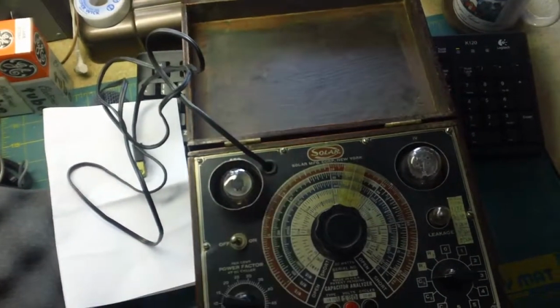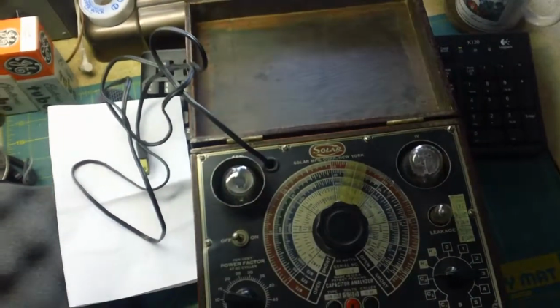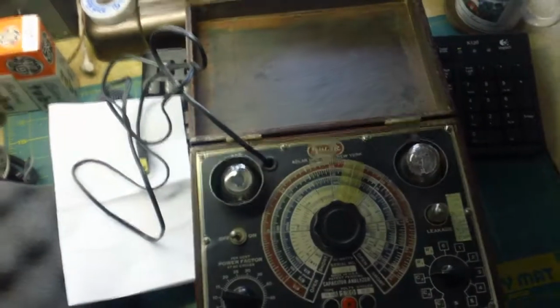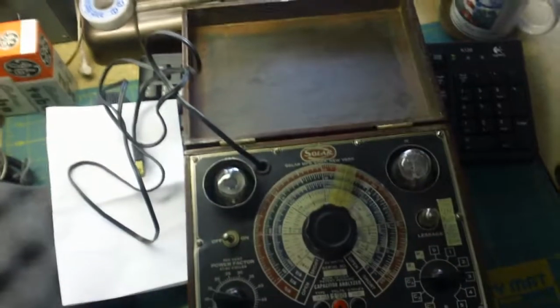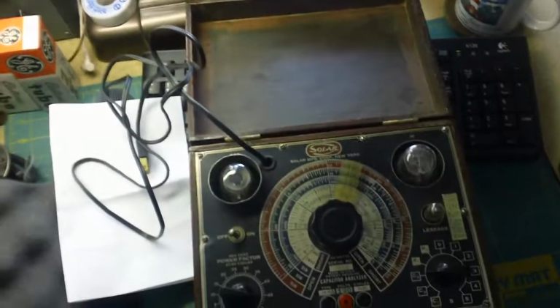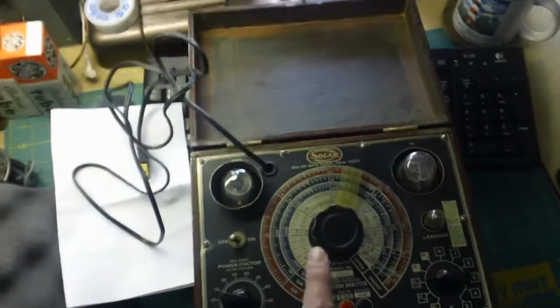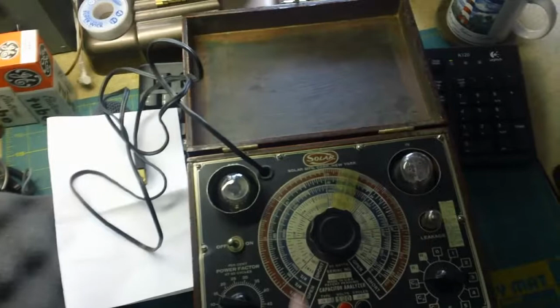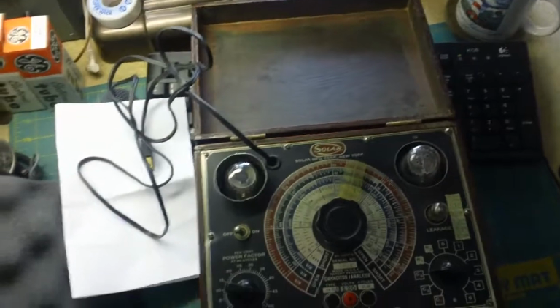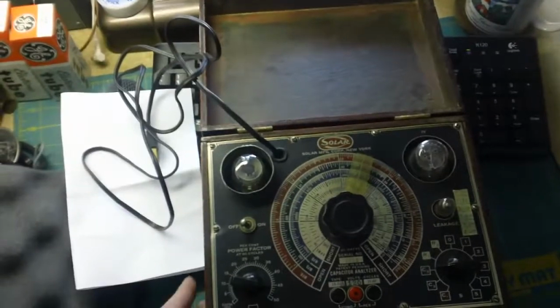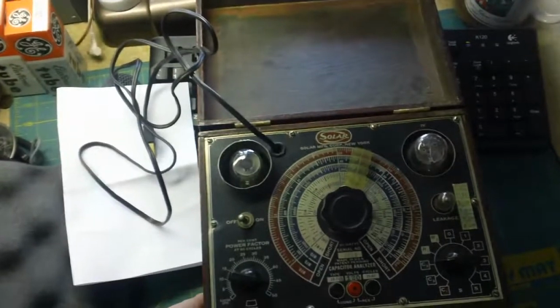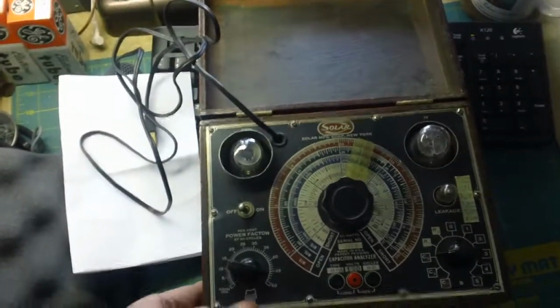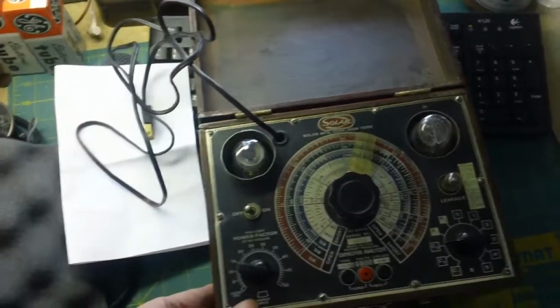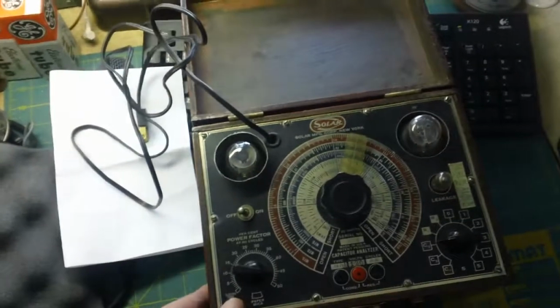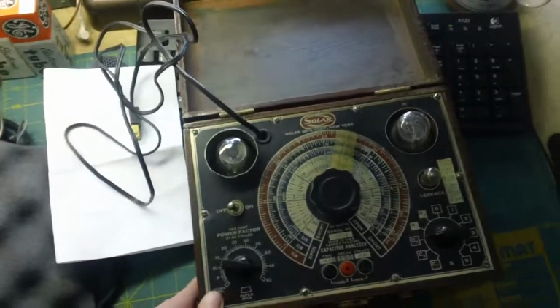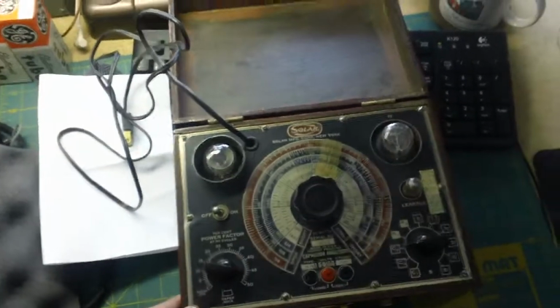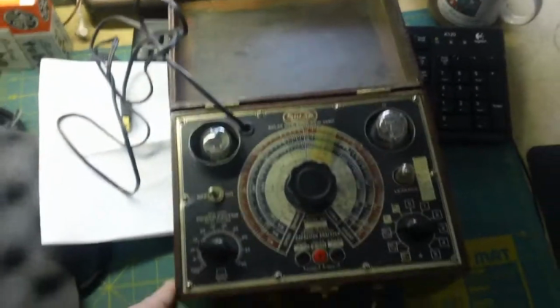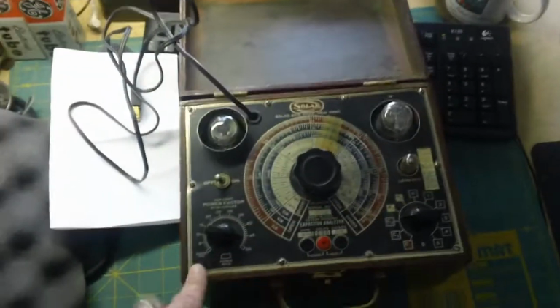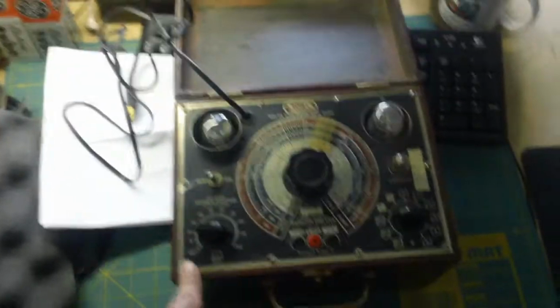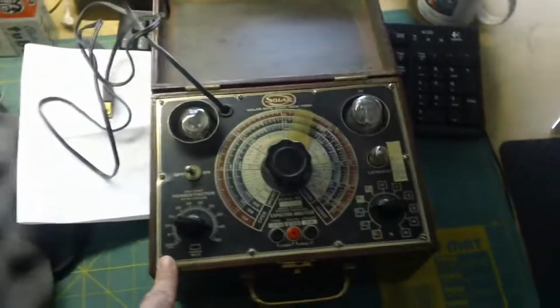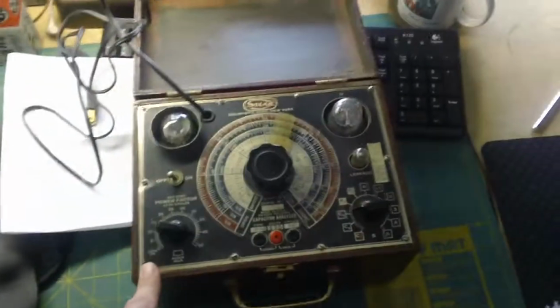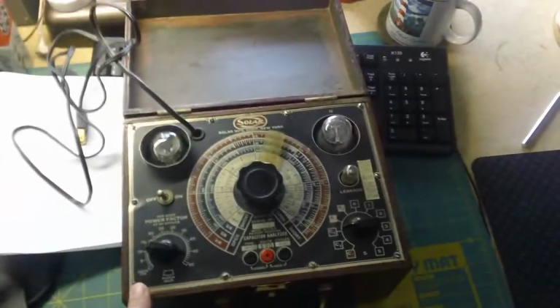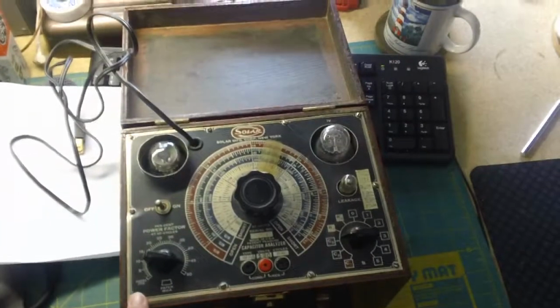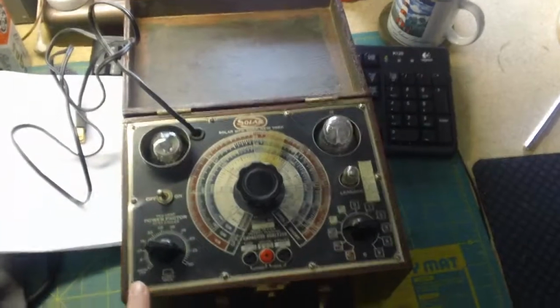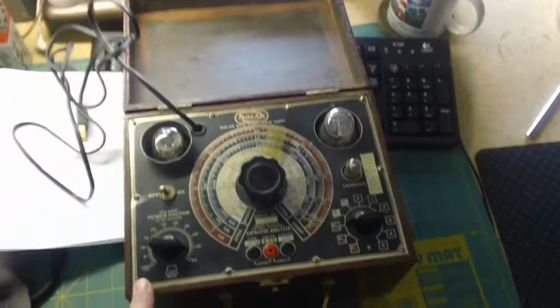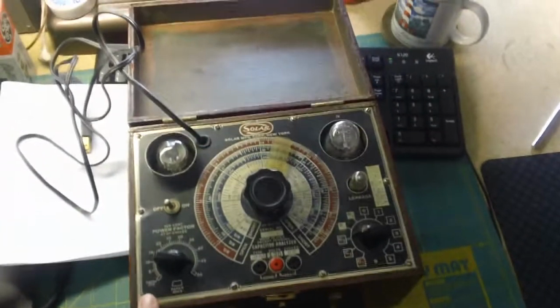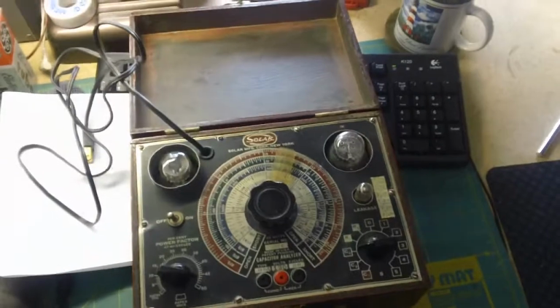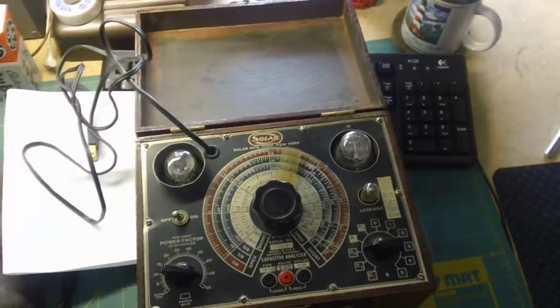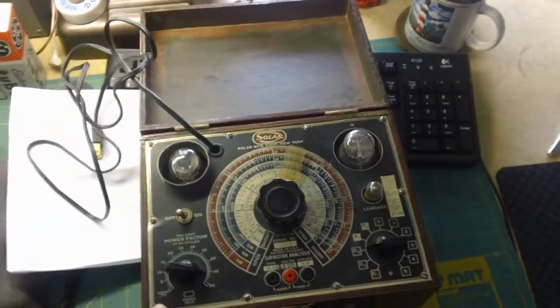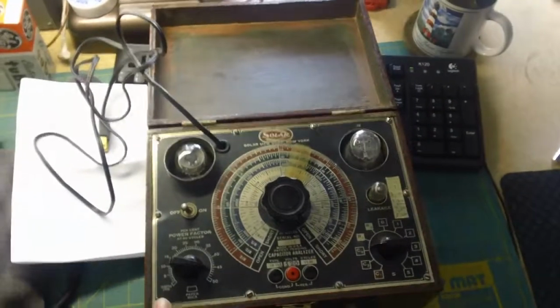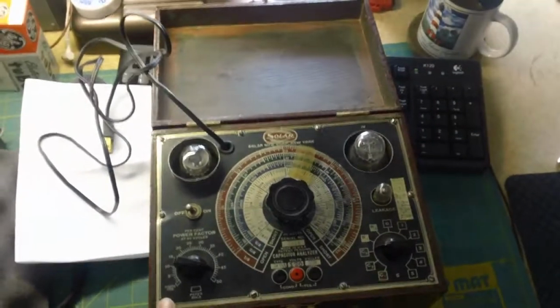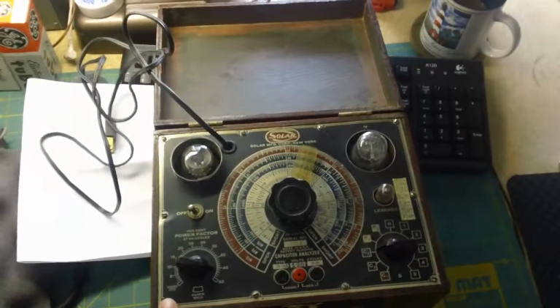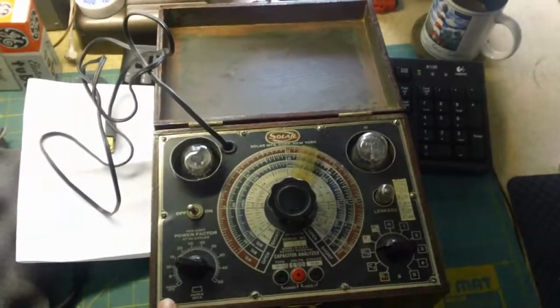I'm not going to power this up in this video, by the way. I need to open it up, look at the capacitors inside, and see what kind of condition it's in before I even think about powering it up.